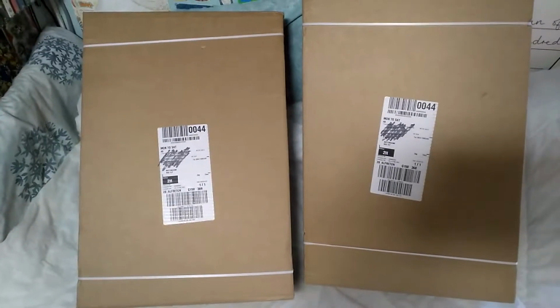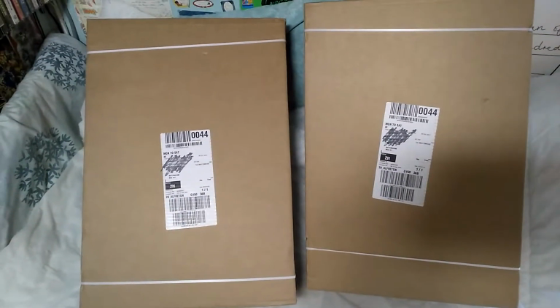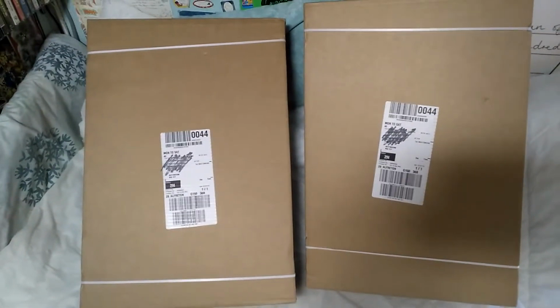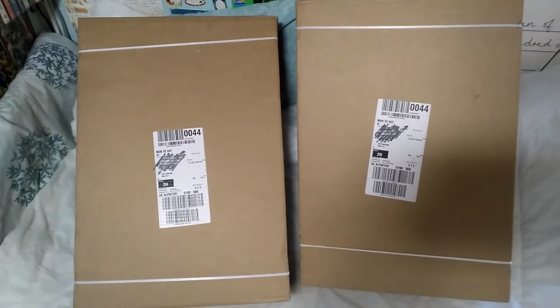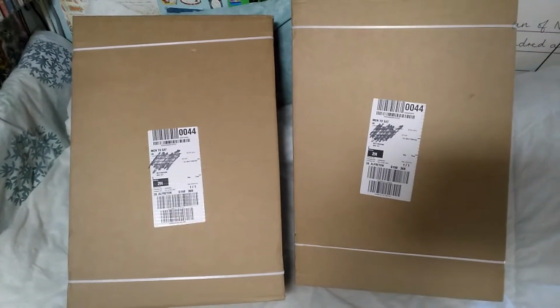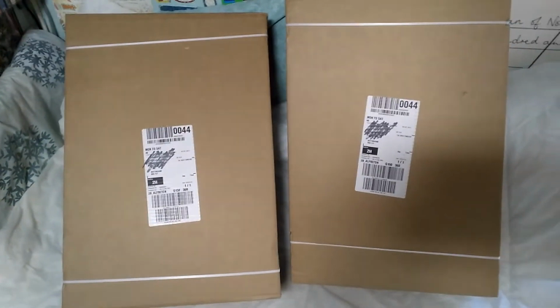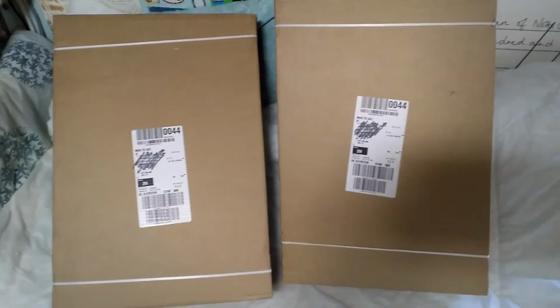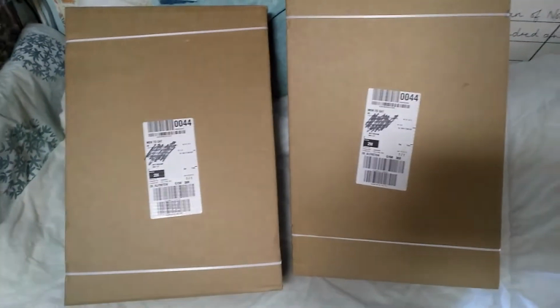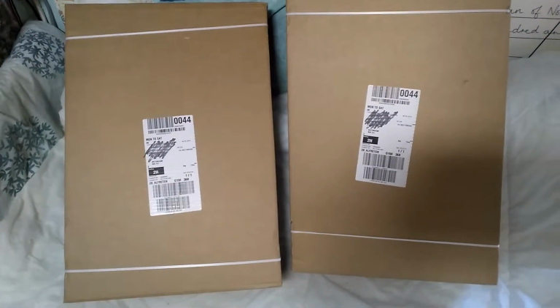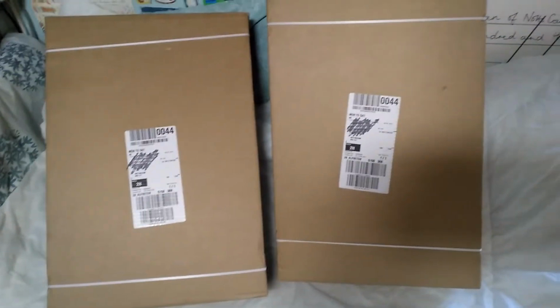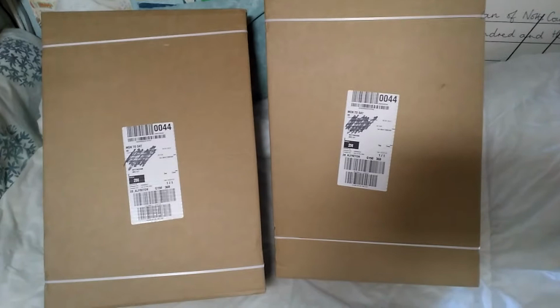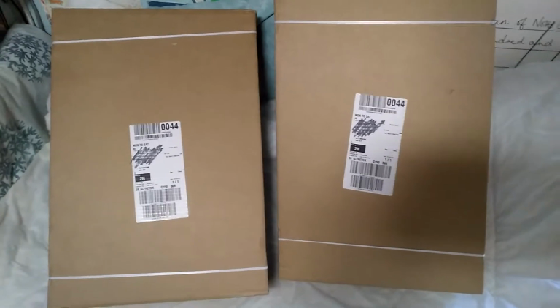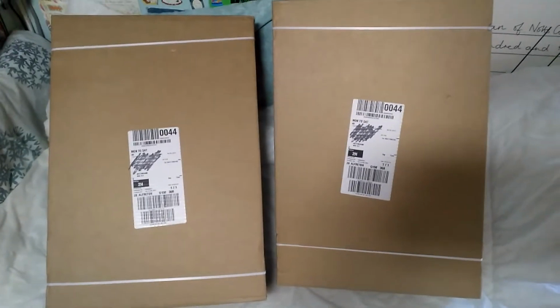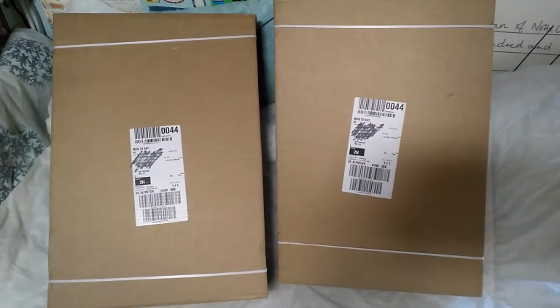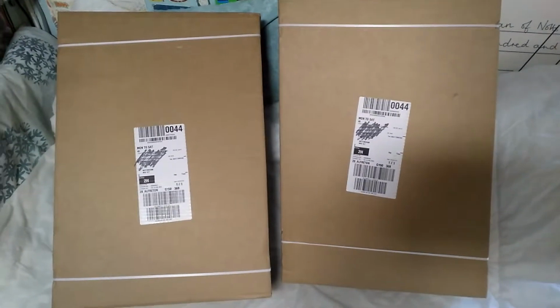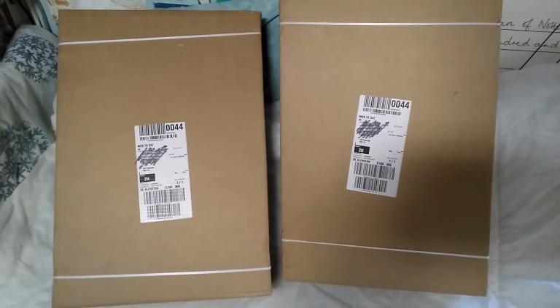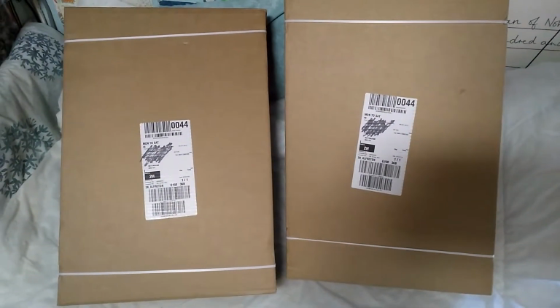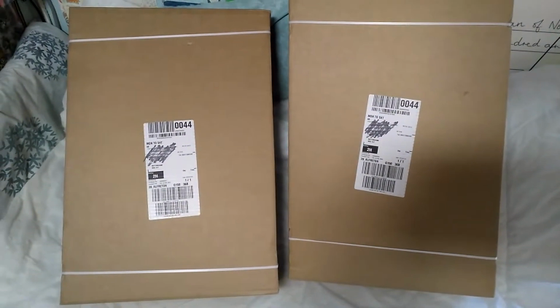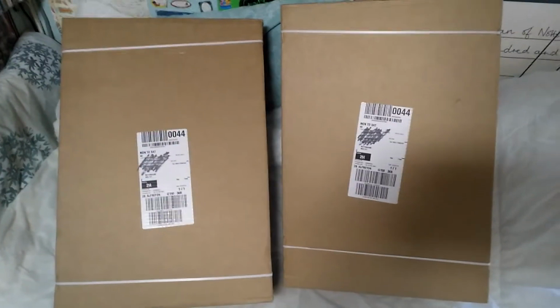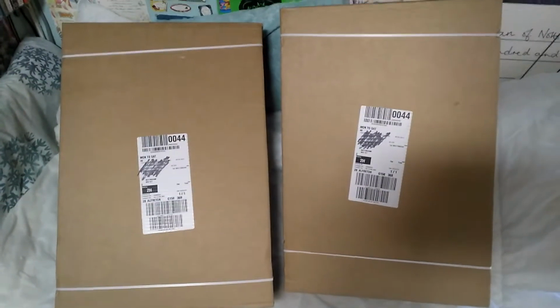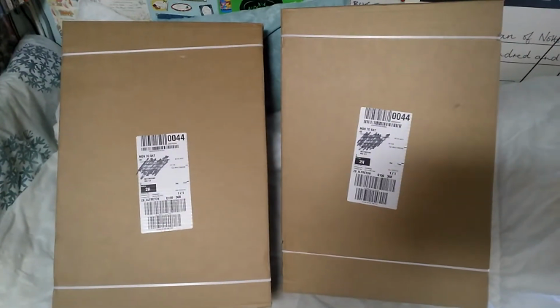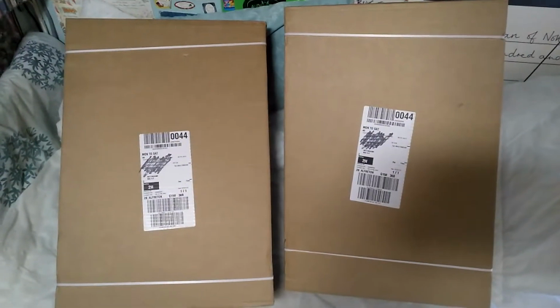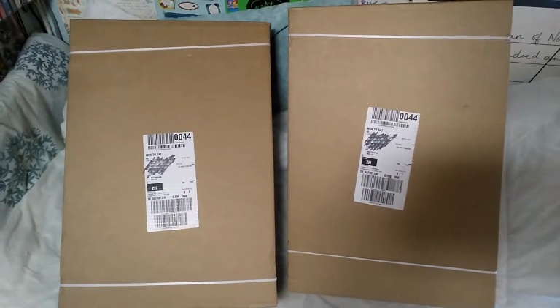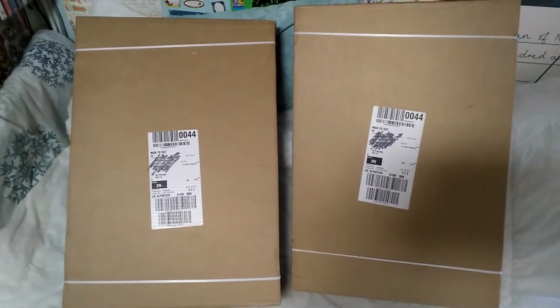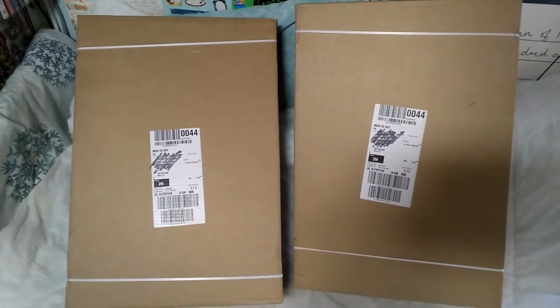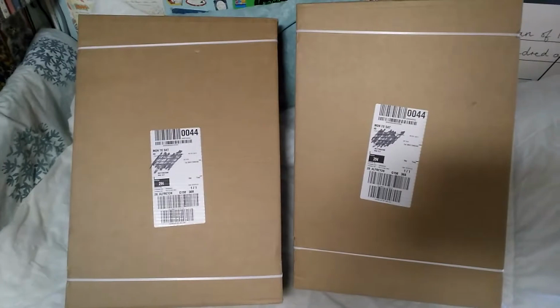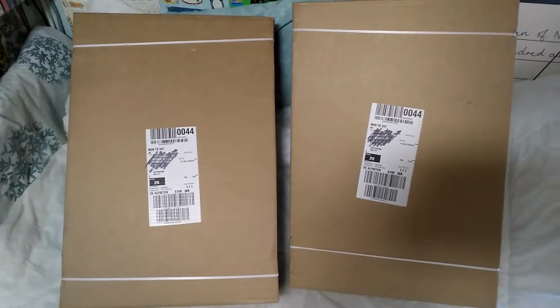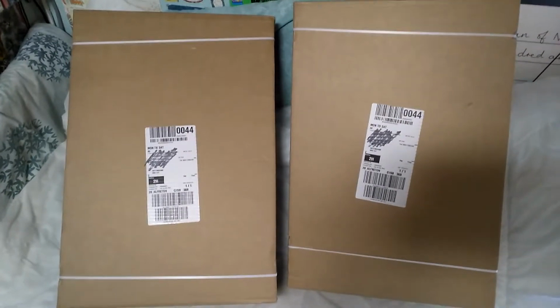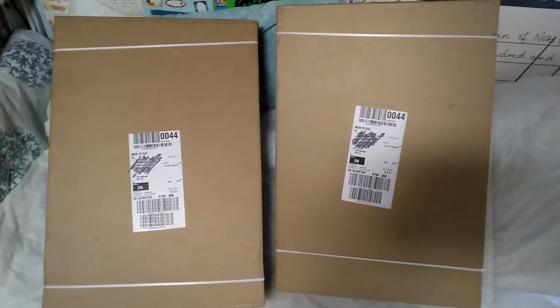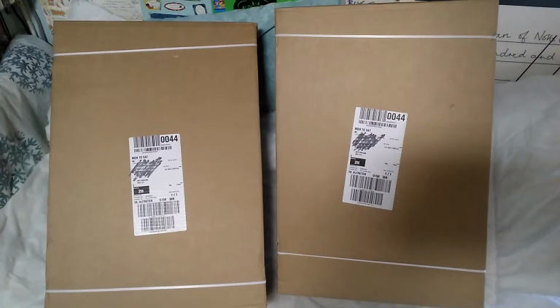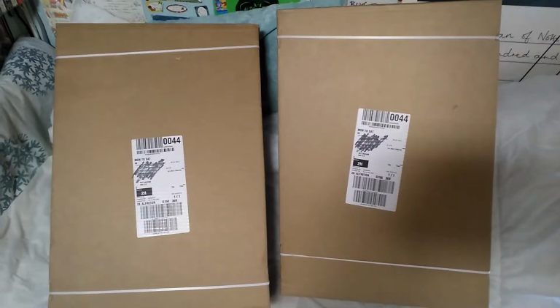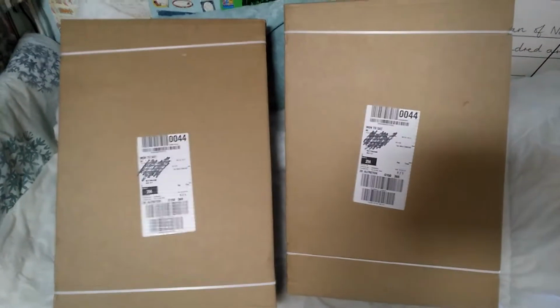Hello folks, this is Audio Tom 1003 and today is my long-awaited twin Lego haul. One of these is for my younger brother and the other one is for me.